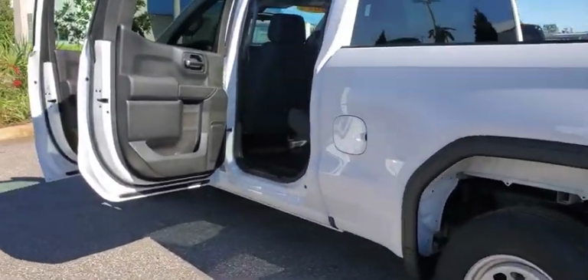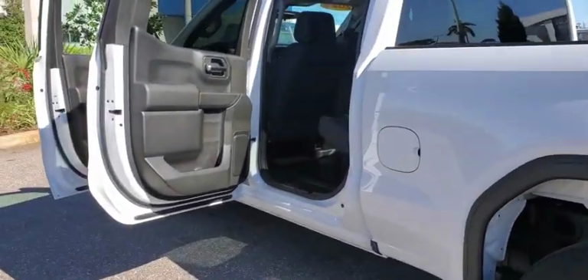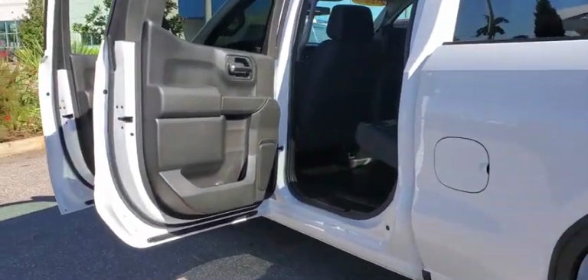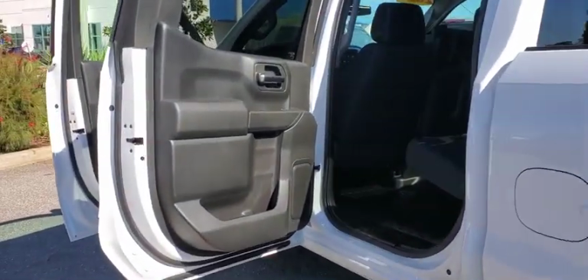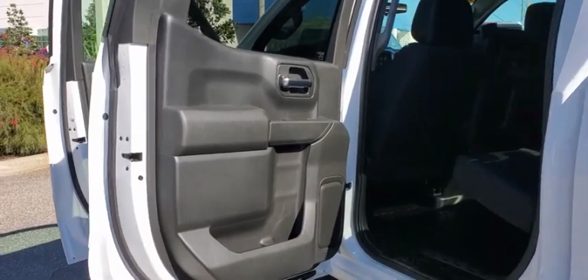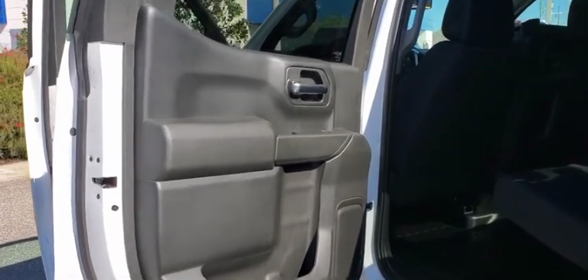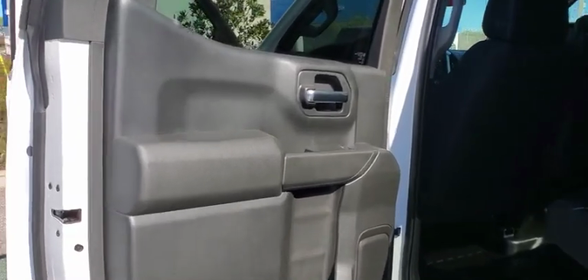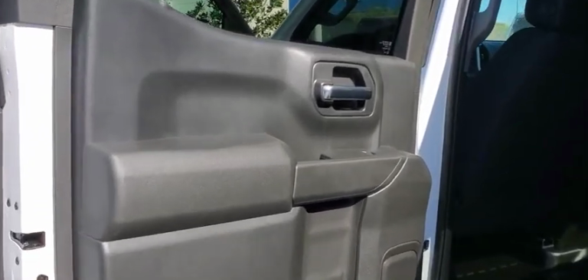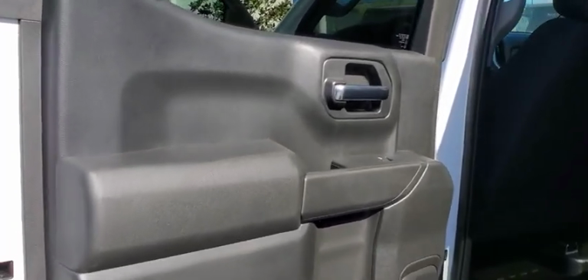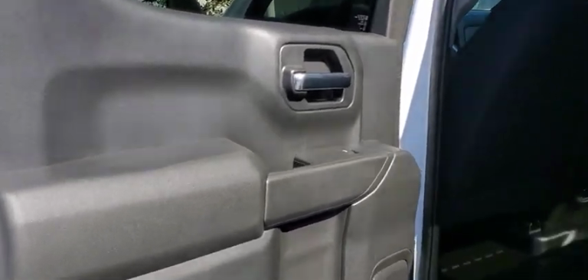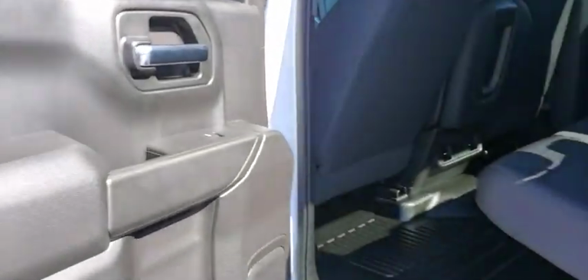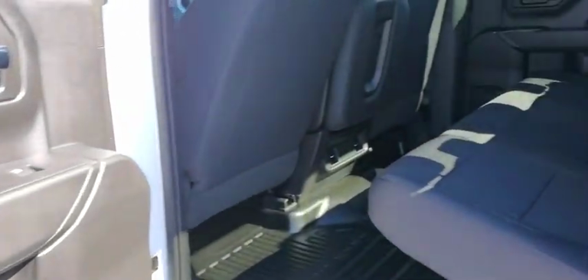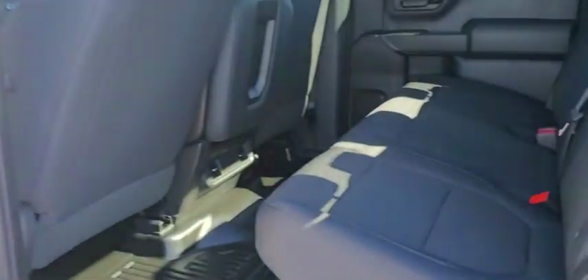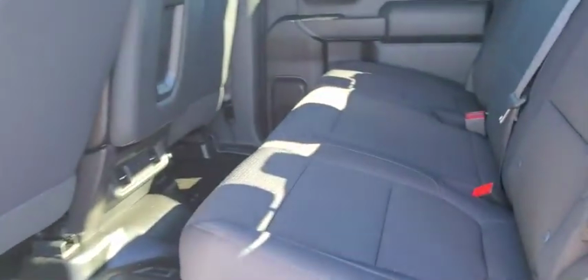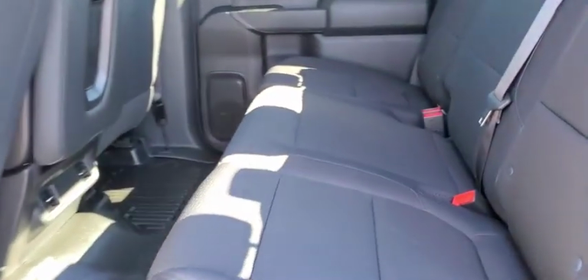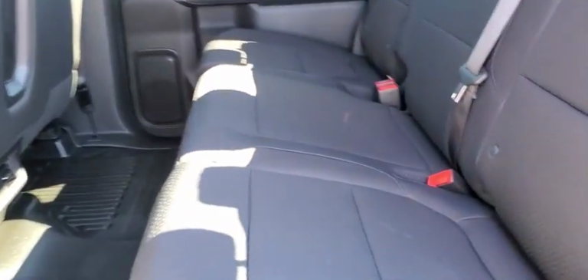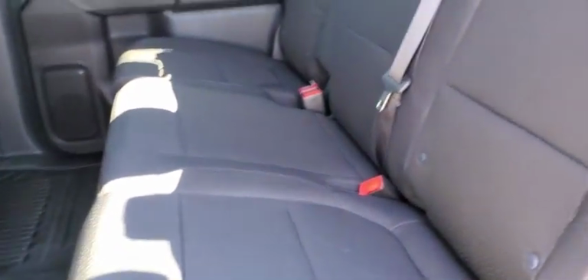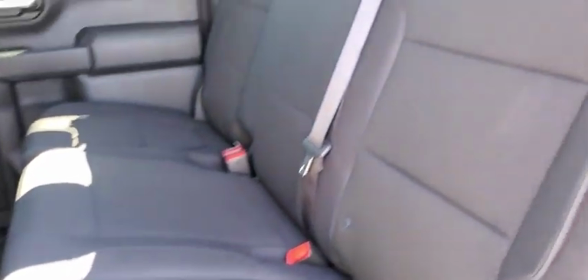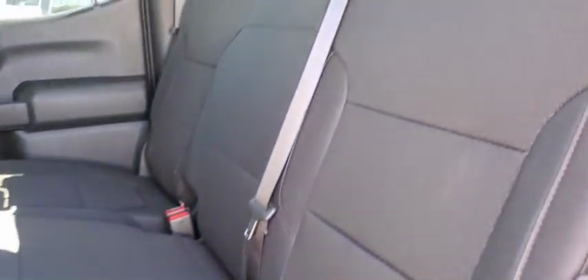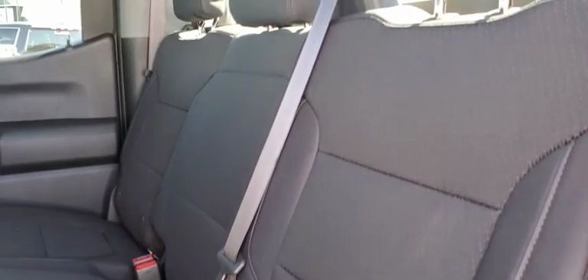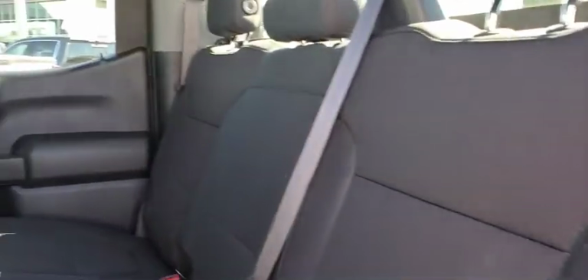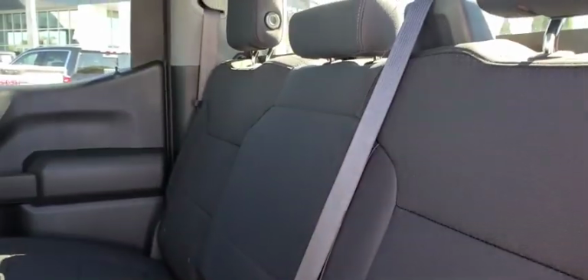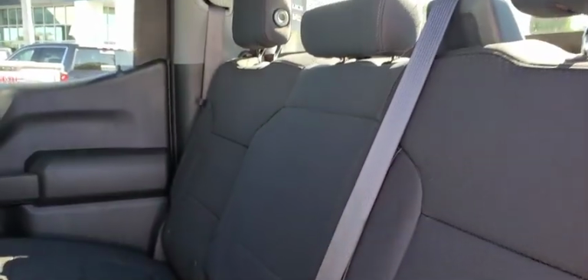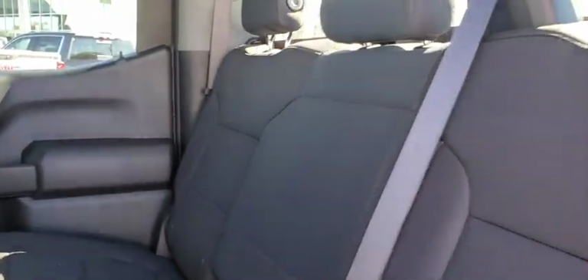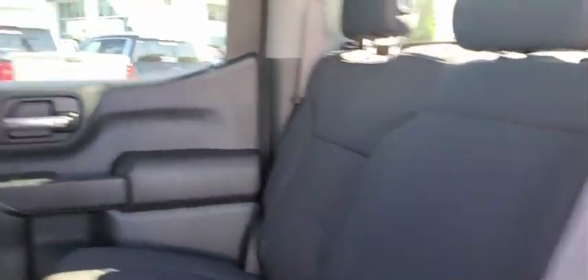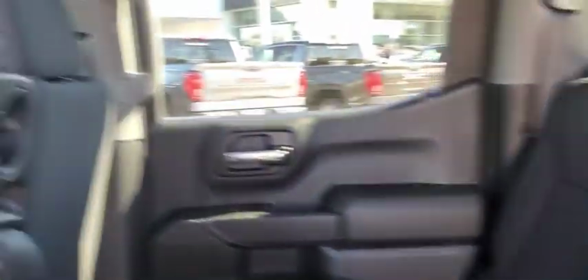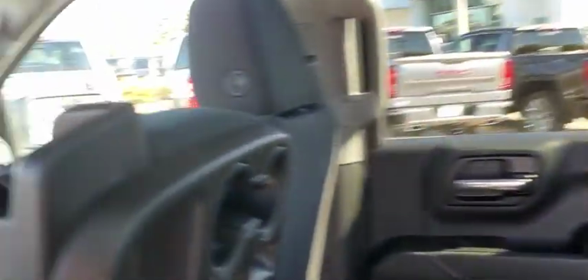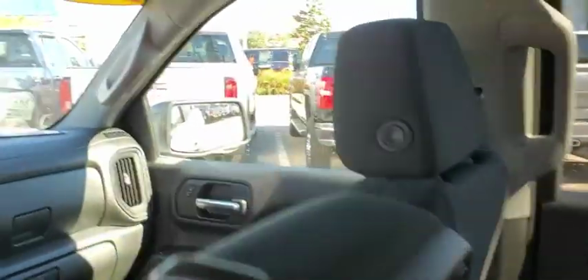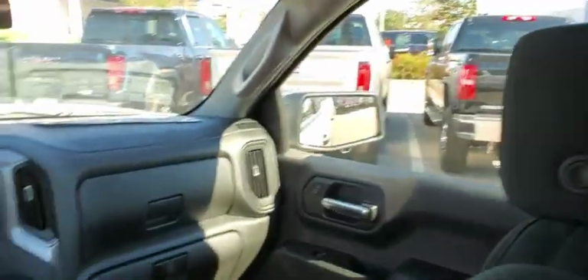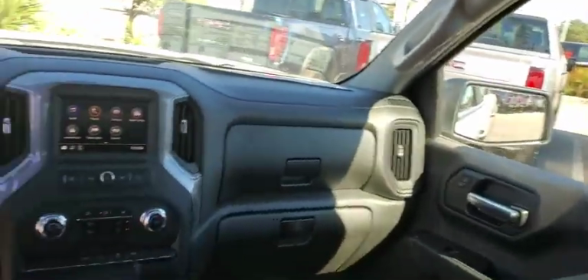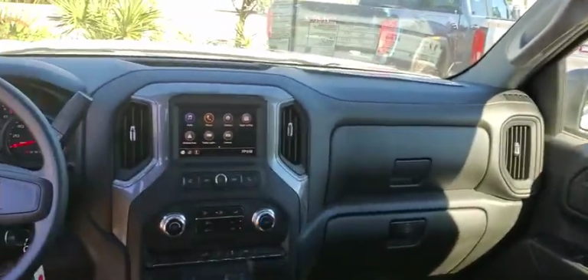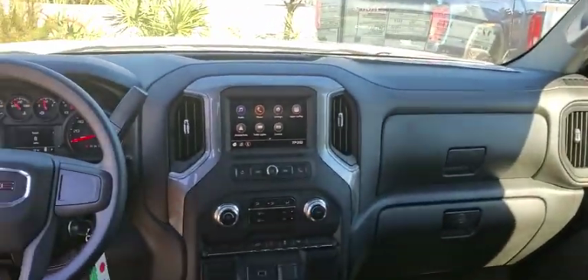stability control, traction control, anti-lock braking system, Bluetooth, power steering, adjustable steering wheel, floor mats, four-wheel disc brakes, AM-FM stereo radio,